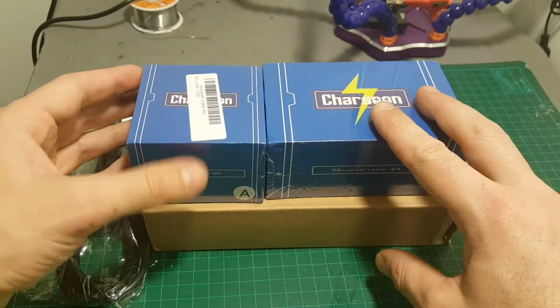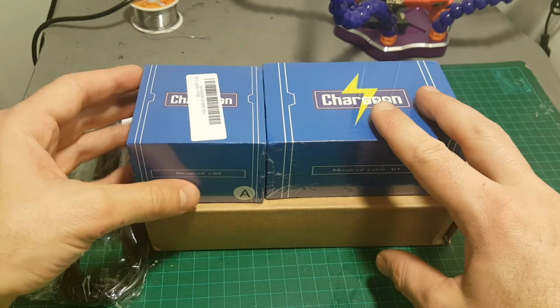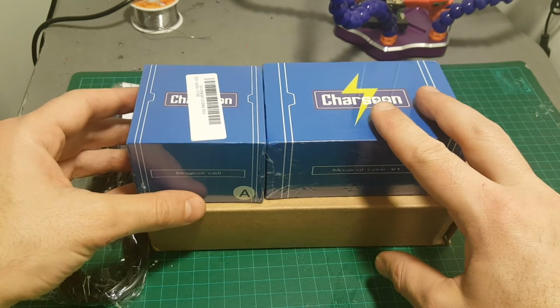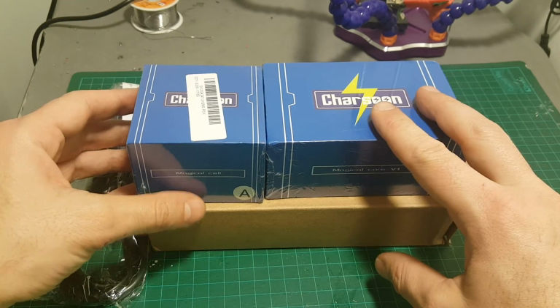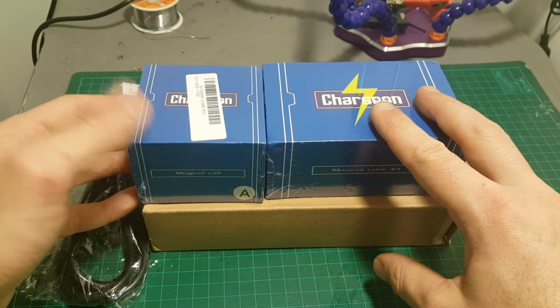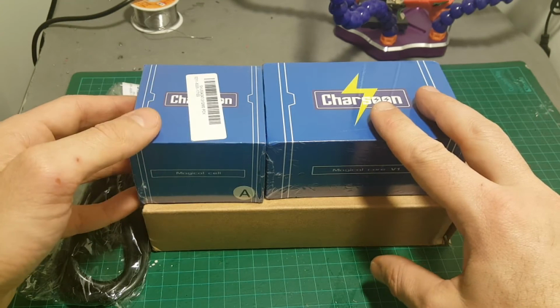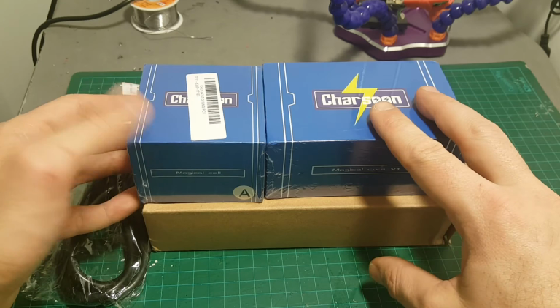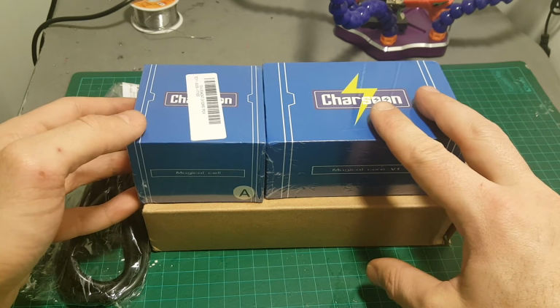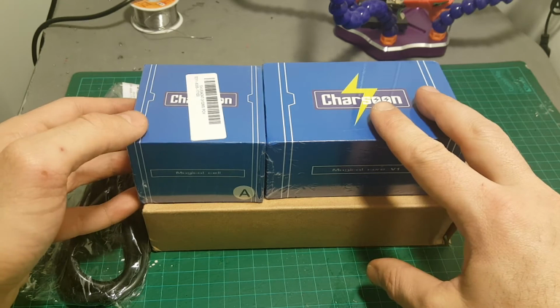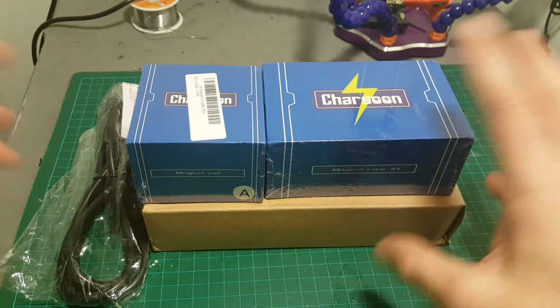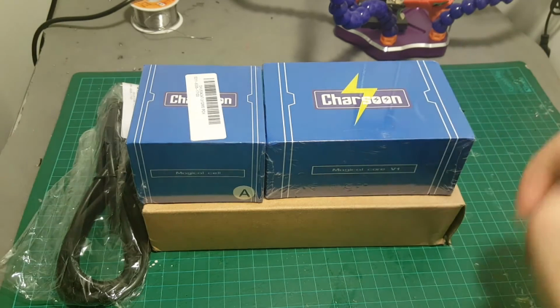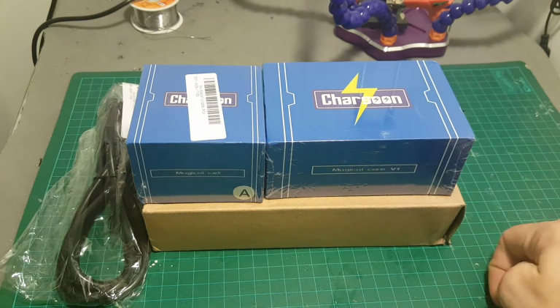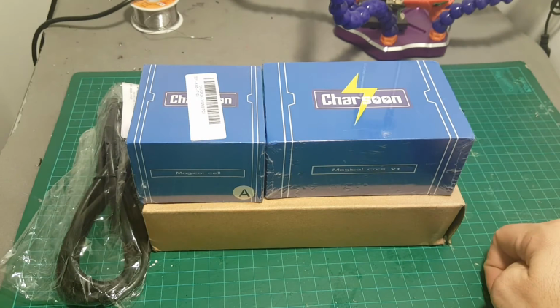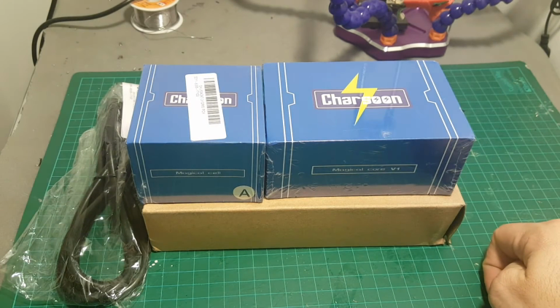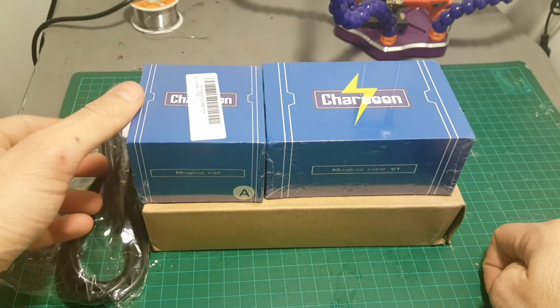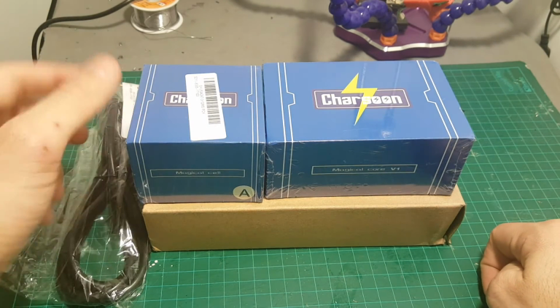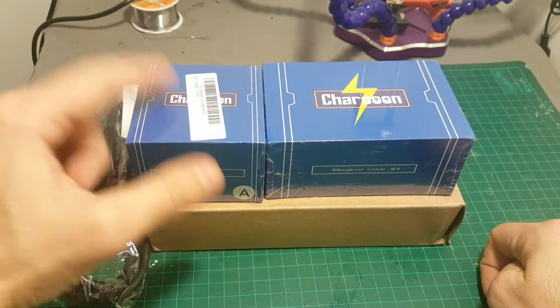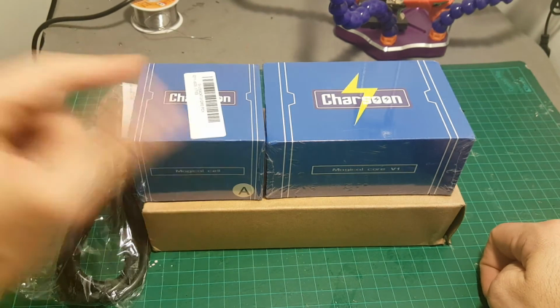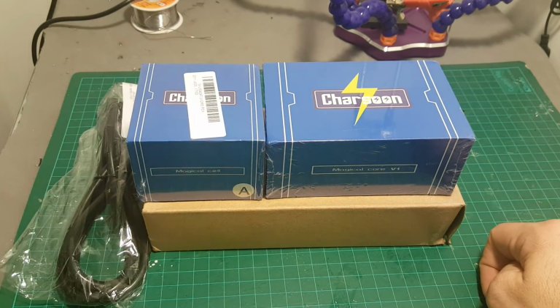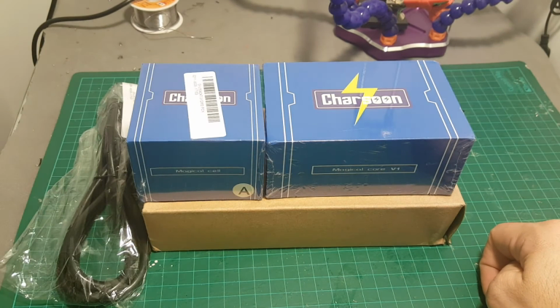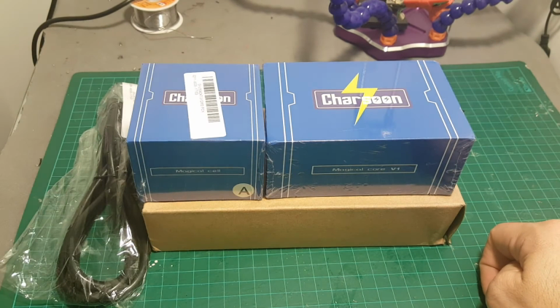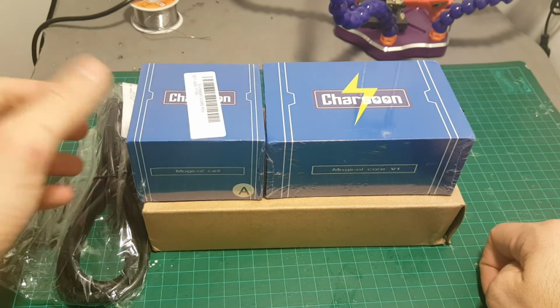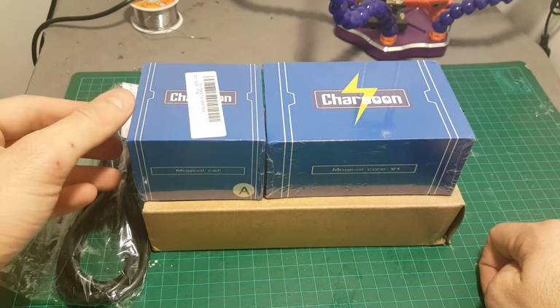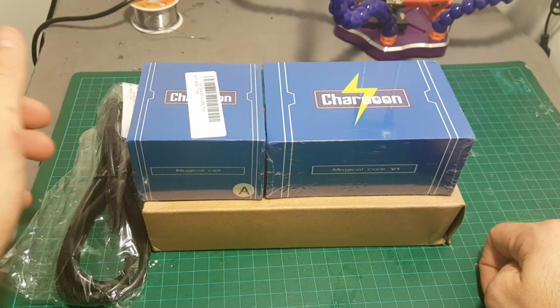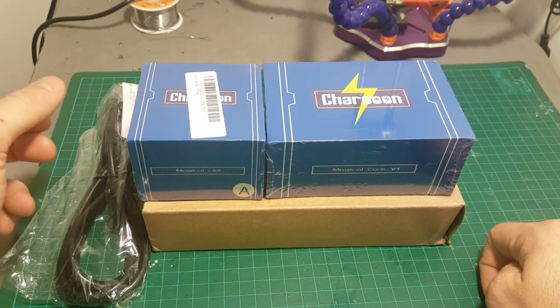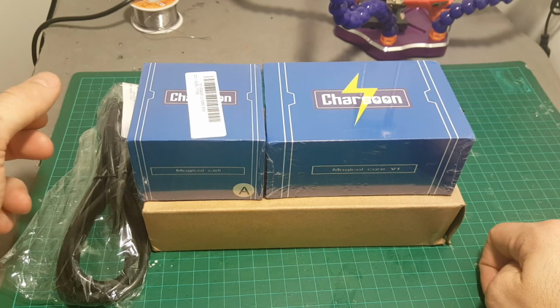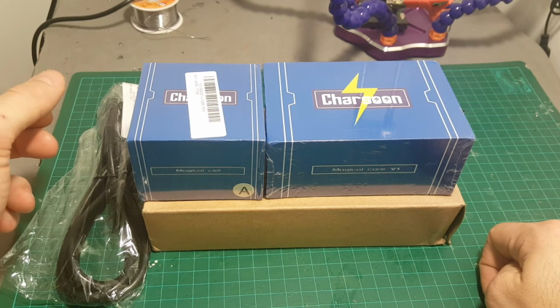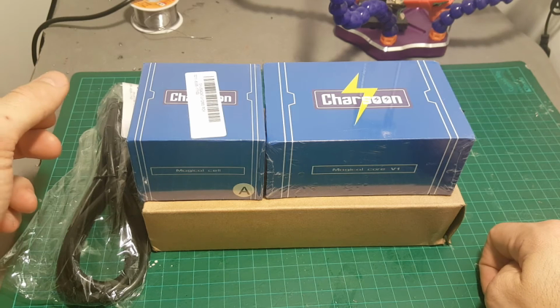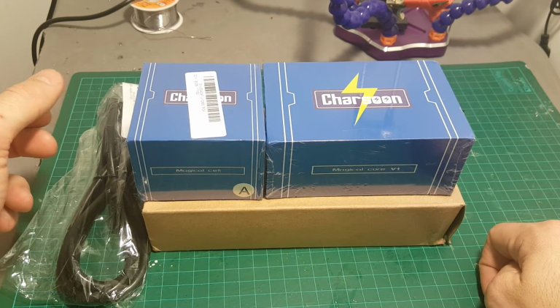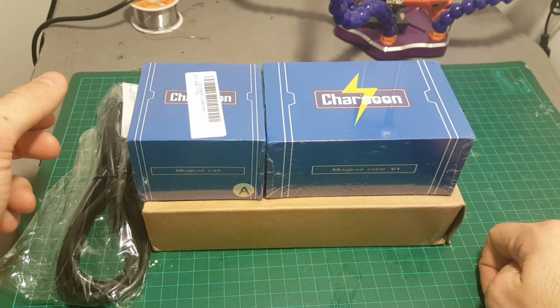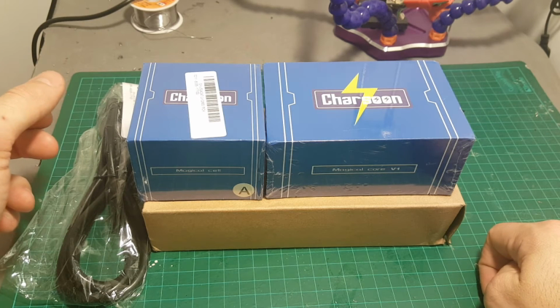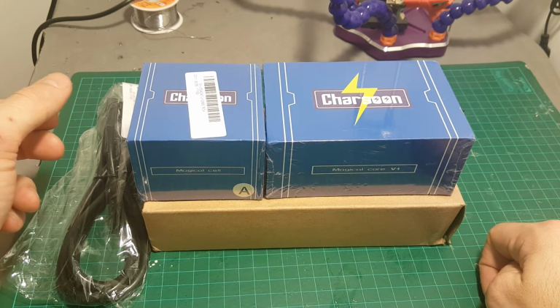I've ordered the 1S MAGIC CELL but it hasn't arrived yet, so I'm only going to use this cell which is going to be probably the most useful for me.